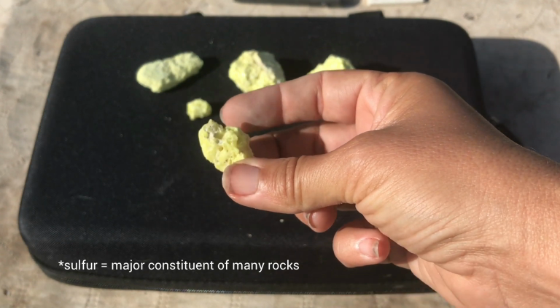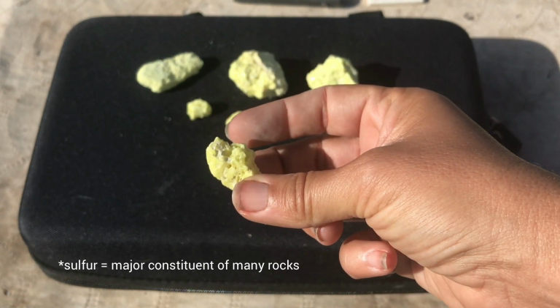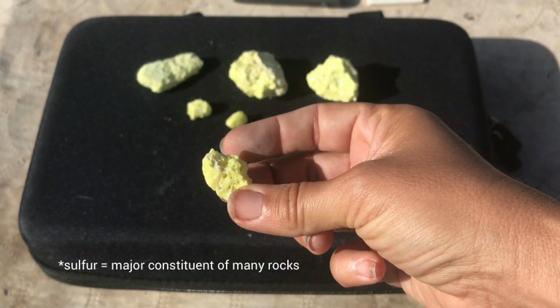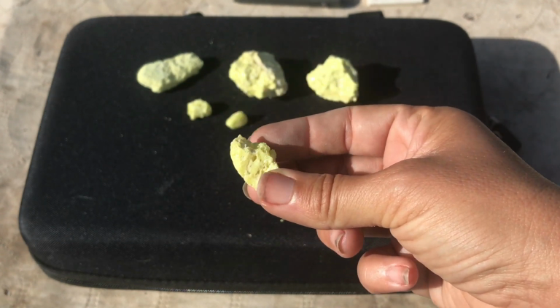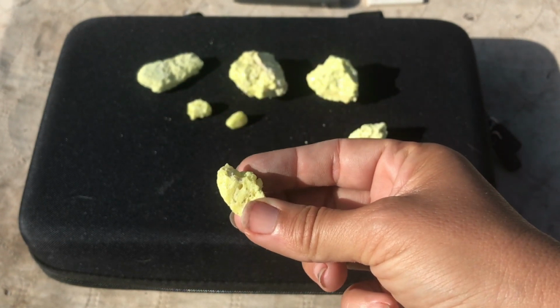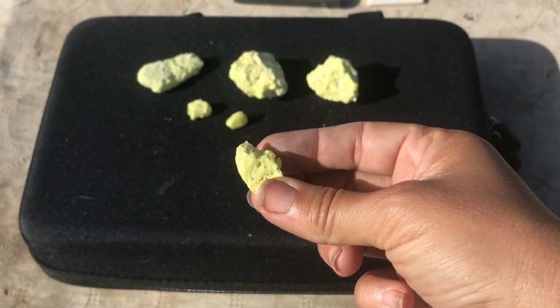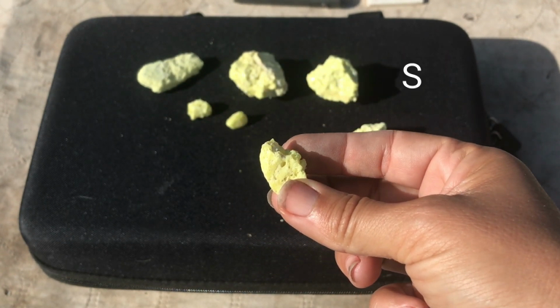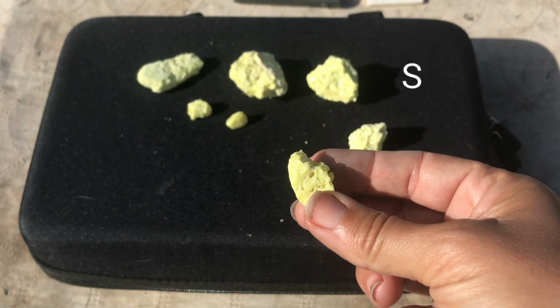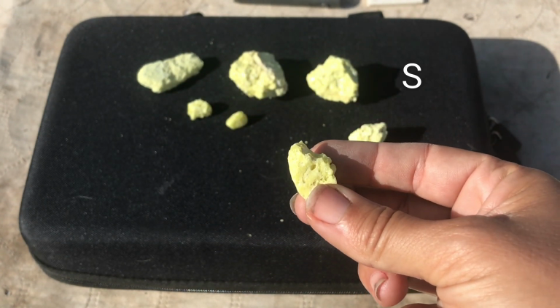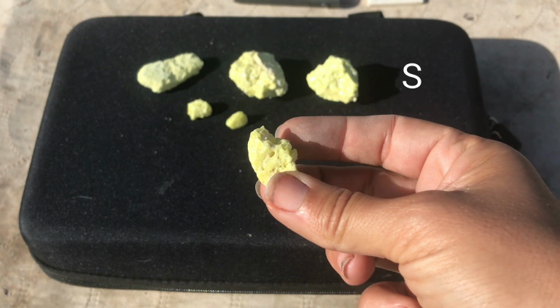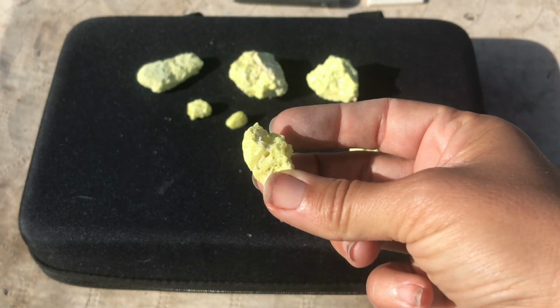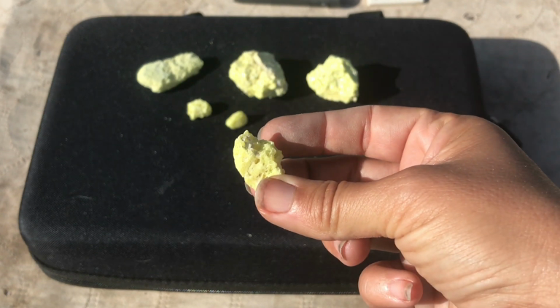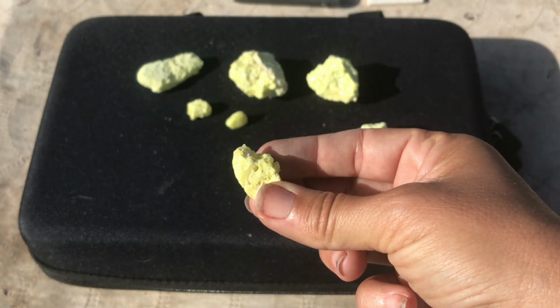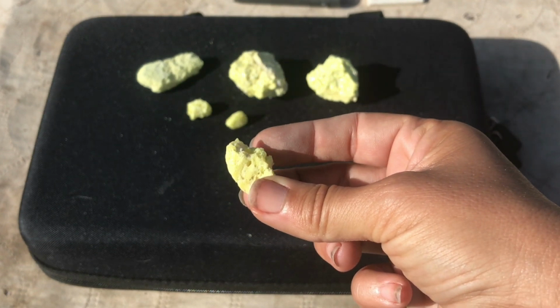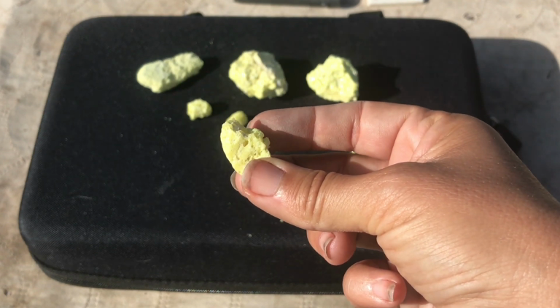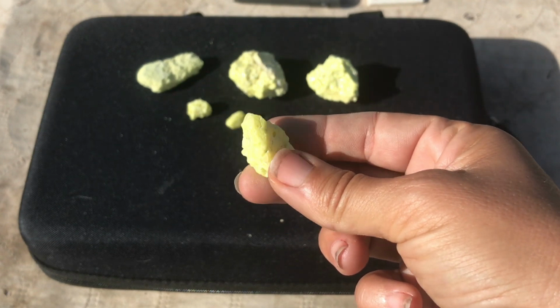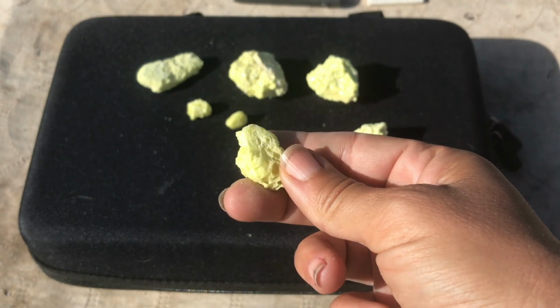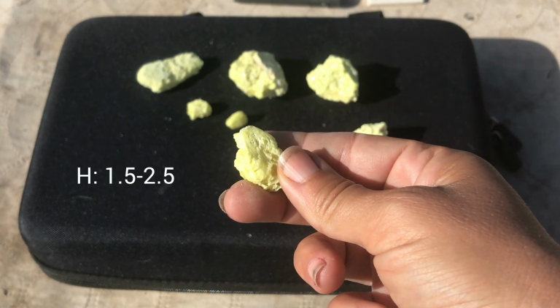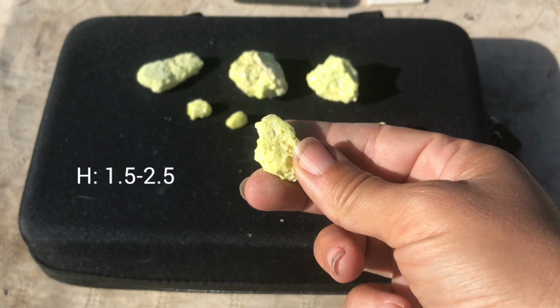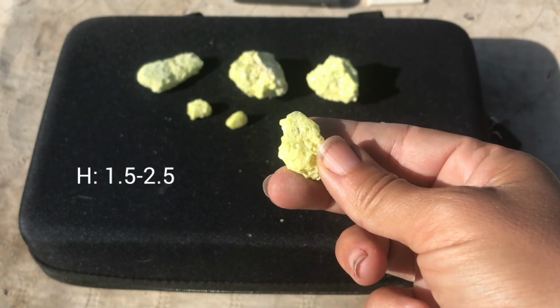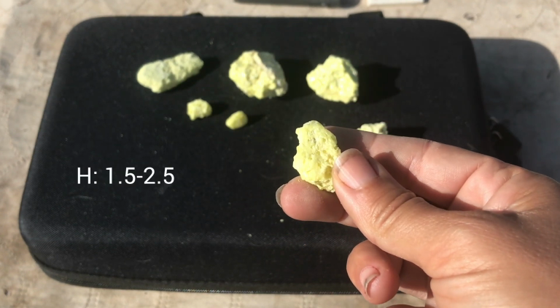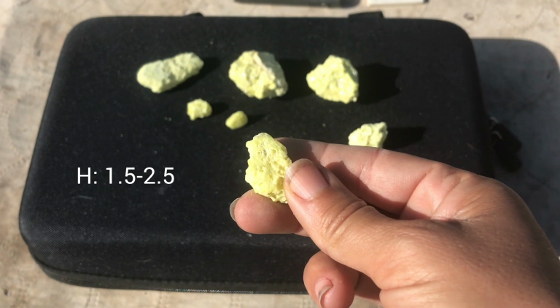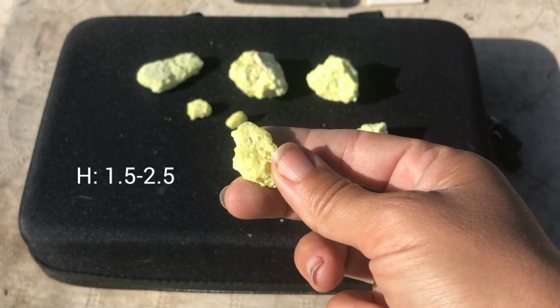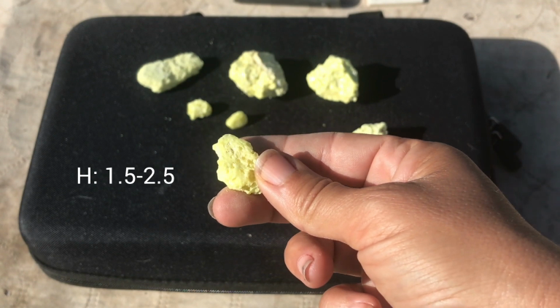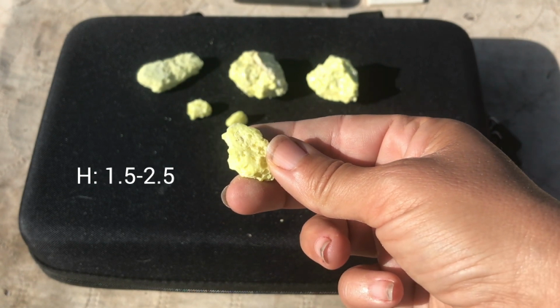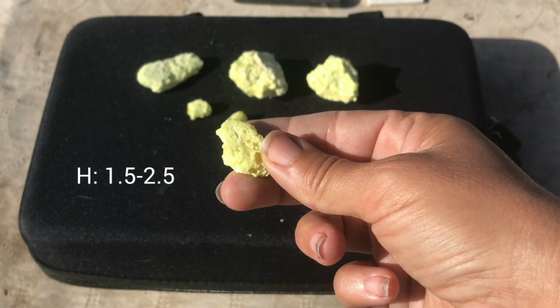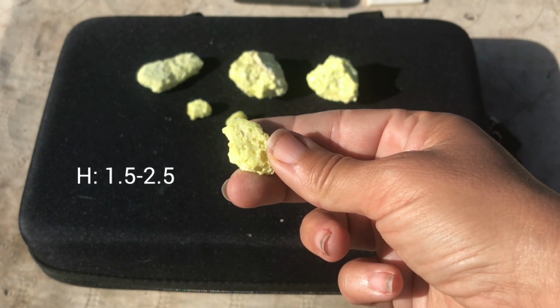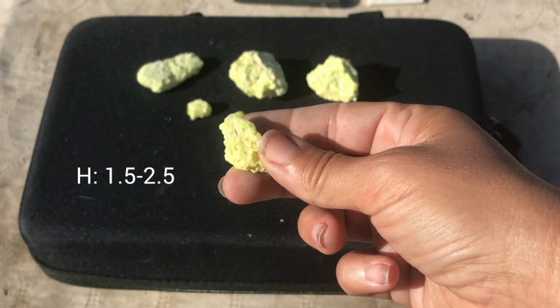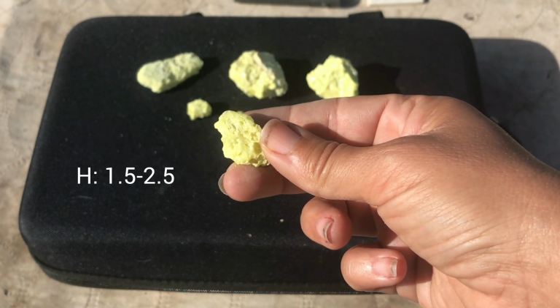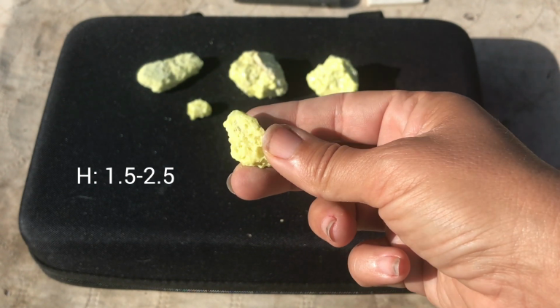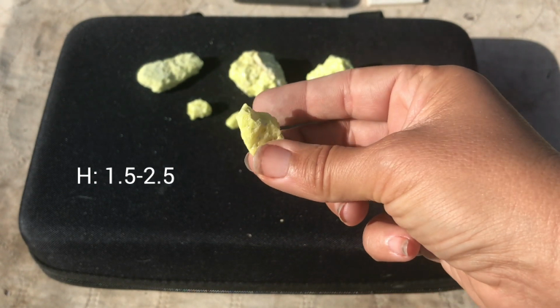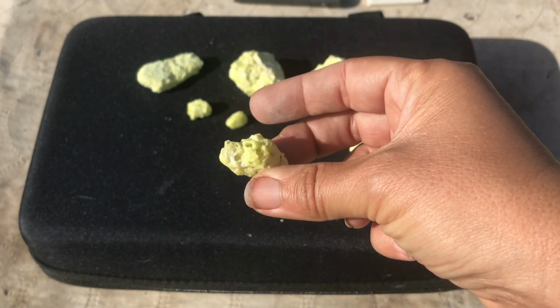The chemical symbol for sulfur is just S. The hardness of sulfur is described as a 1.5 to 2.5 on the Mohs hardness scale — it's a pretty soft mineral.